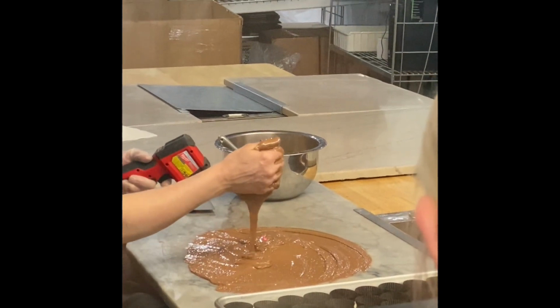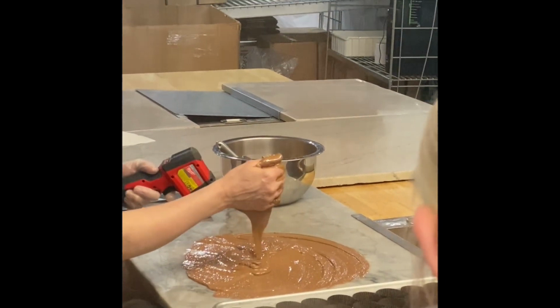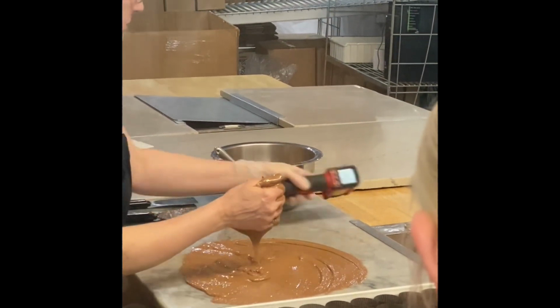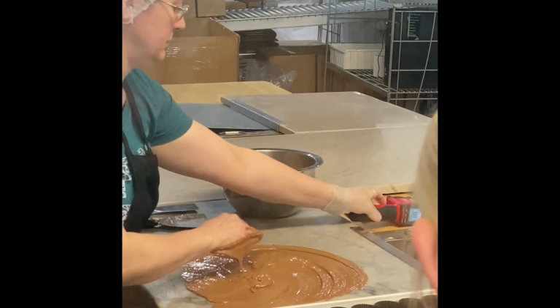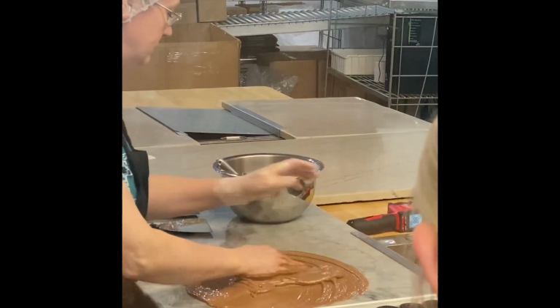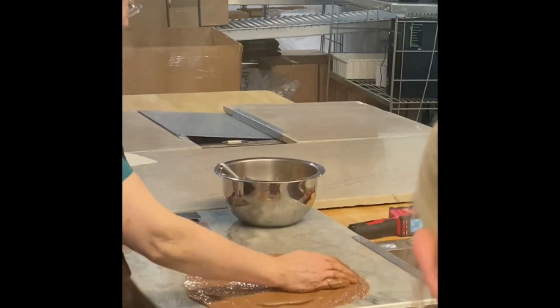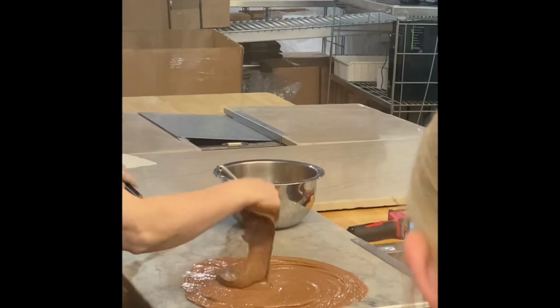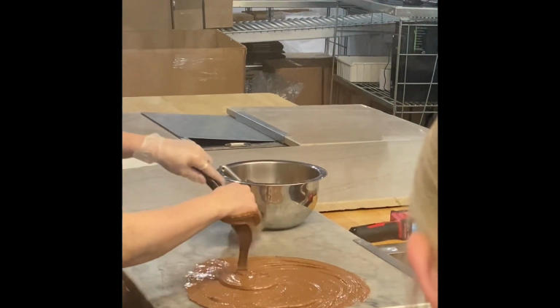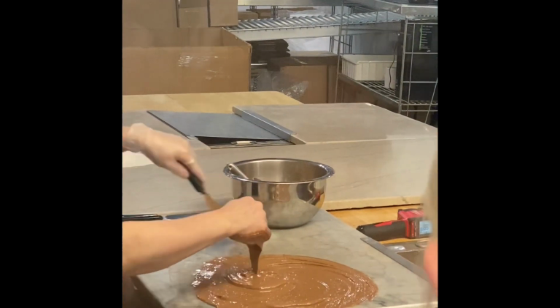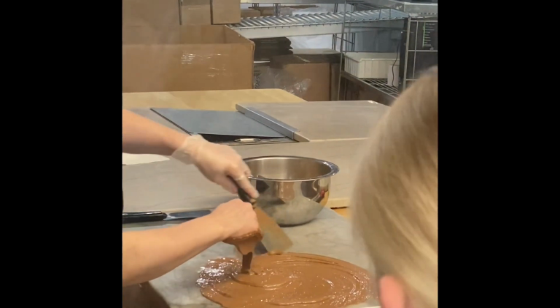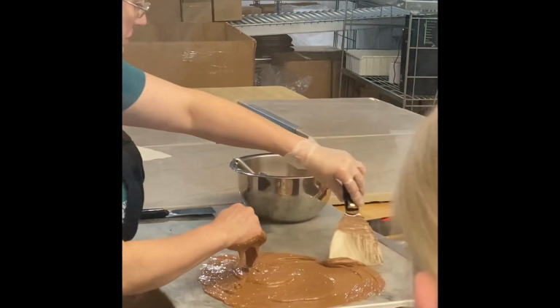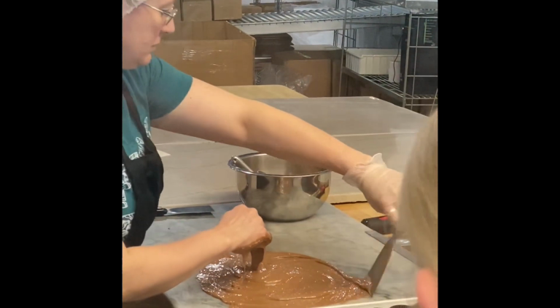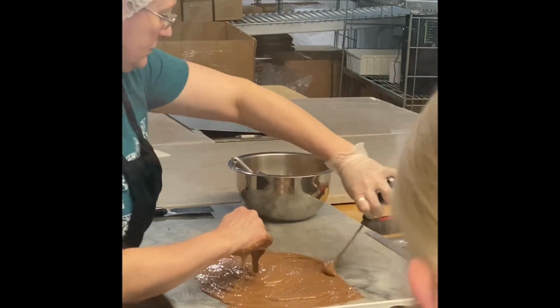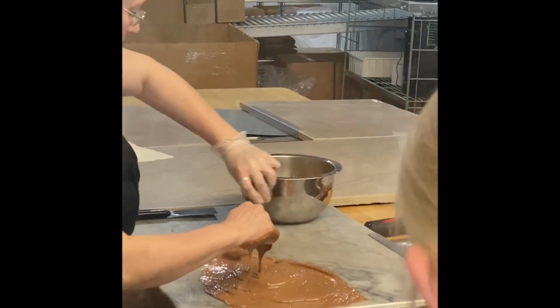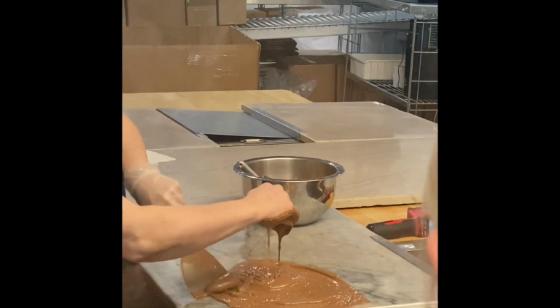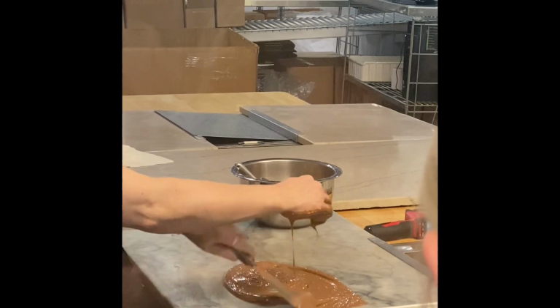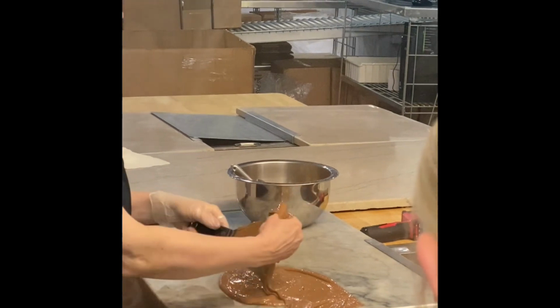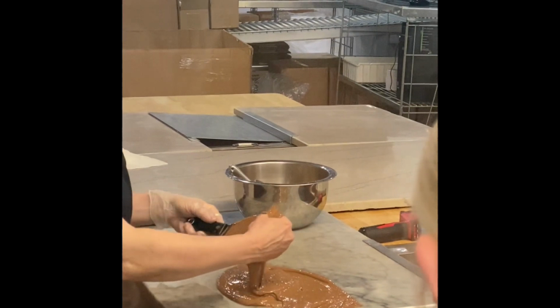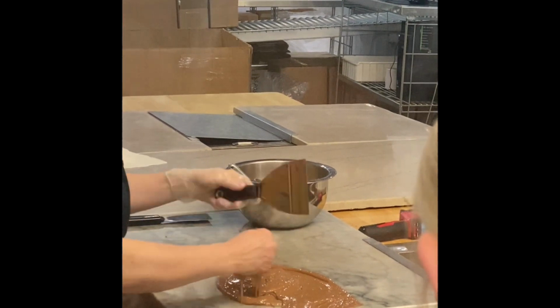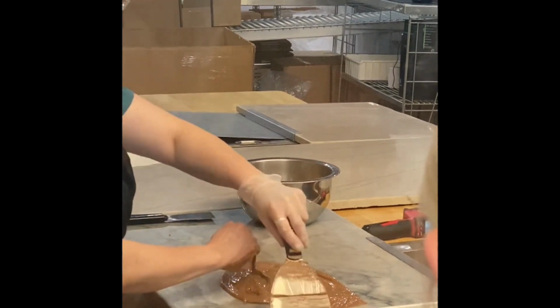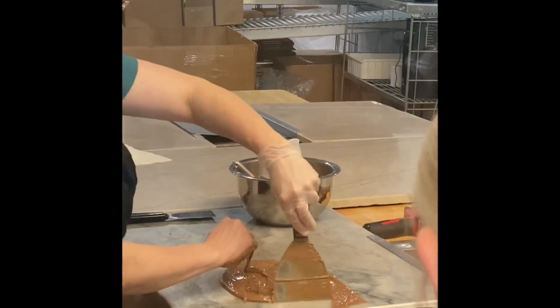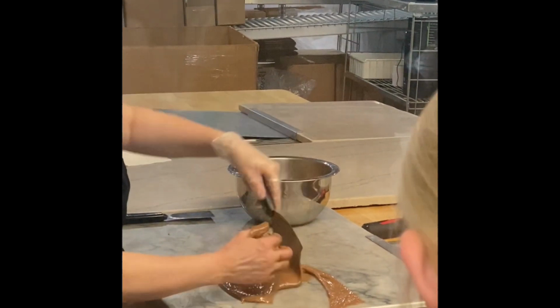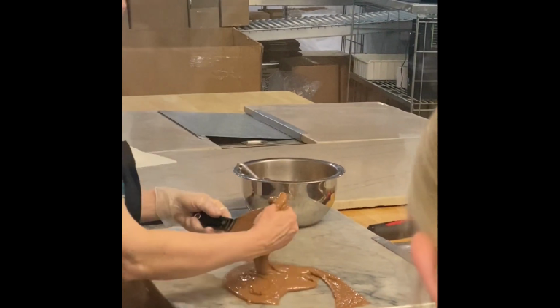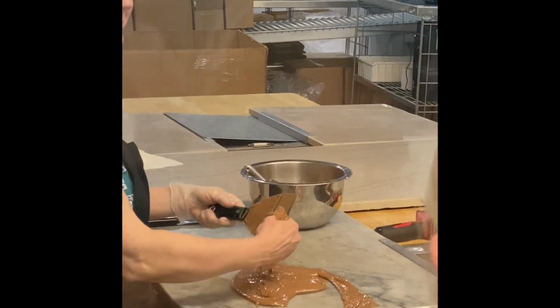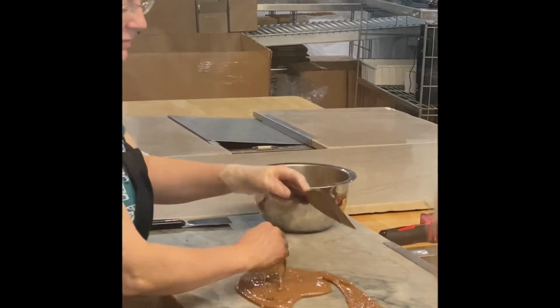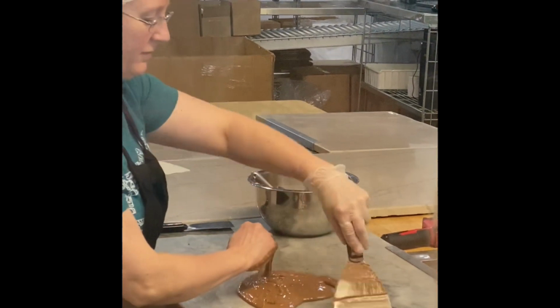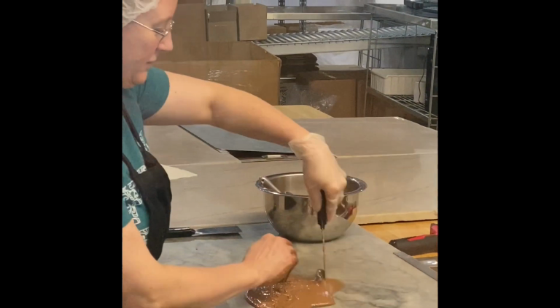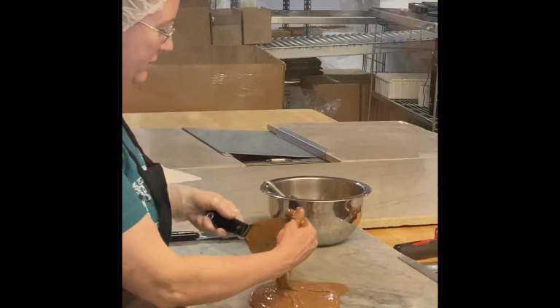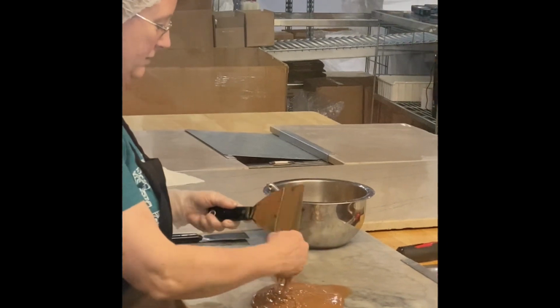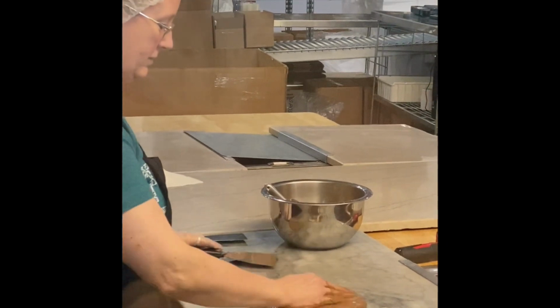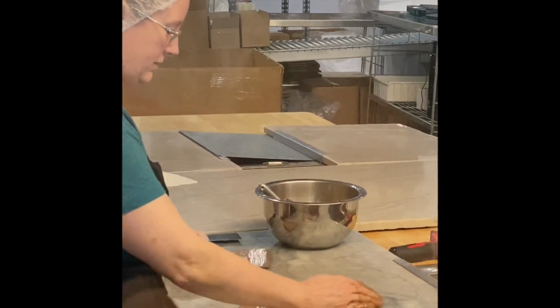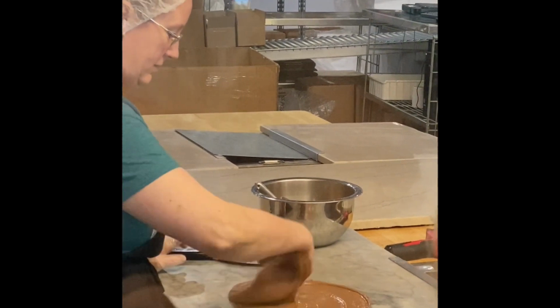How long have they been doing this? Her mom has been doing this for a long time — she doesn't even need water to check the temperature anymore because she just knows. She just puts them right in there.